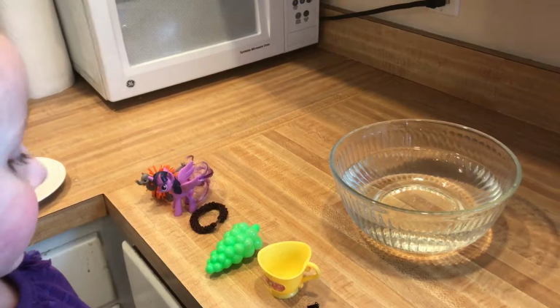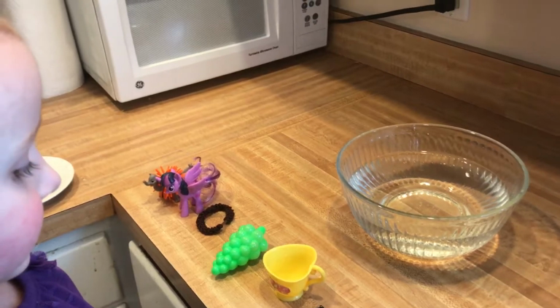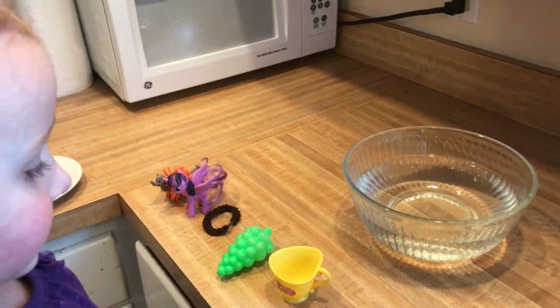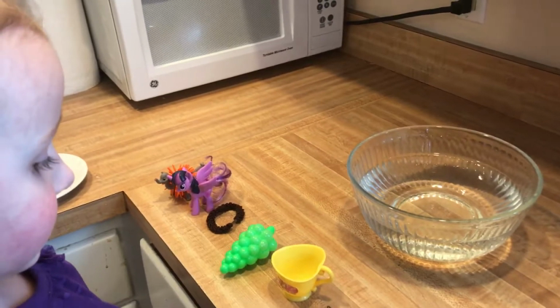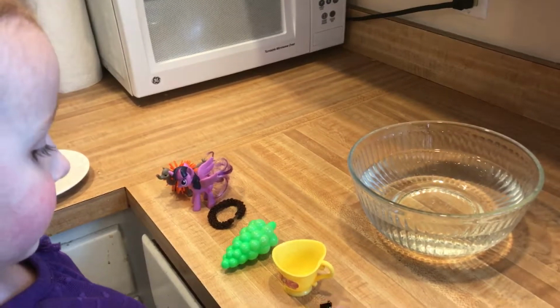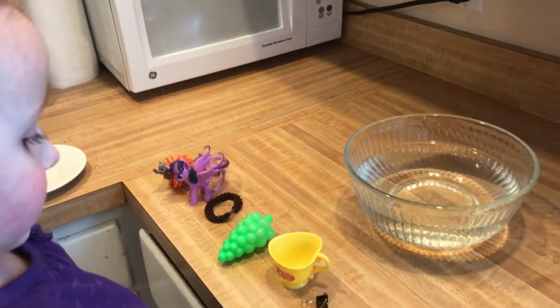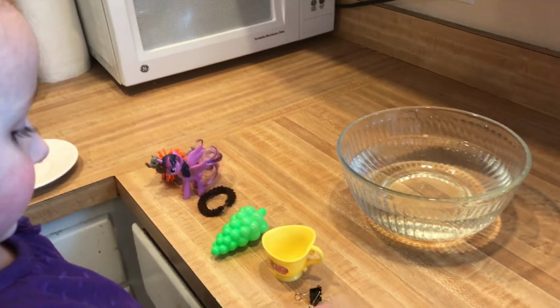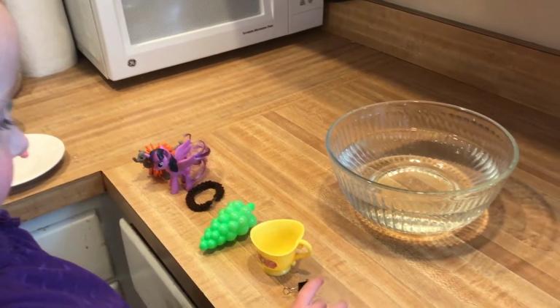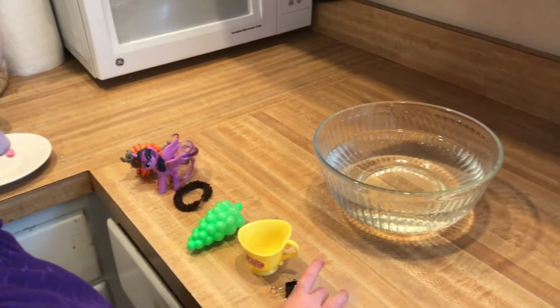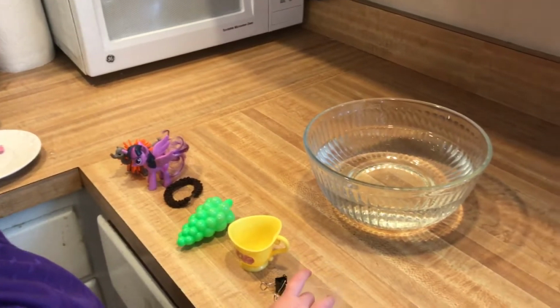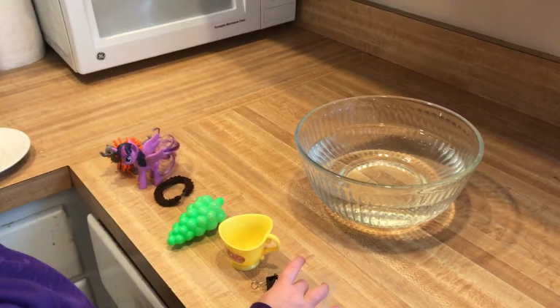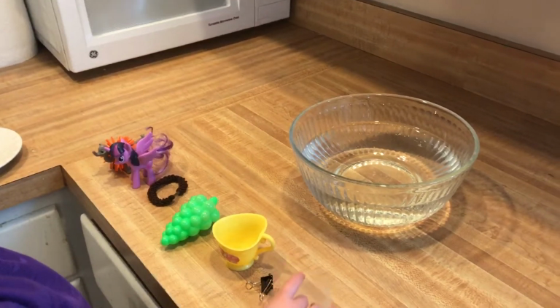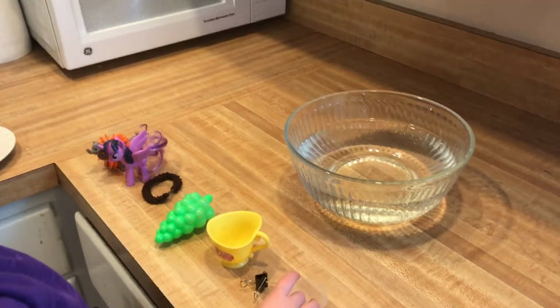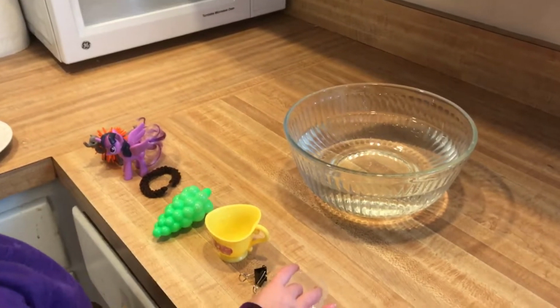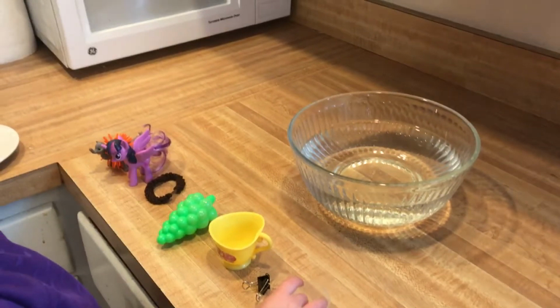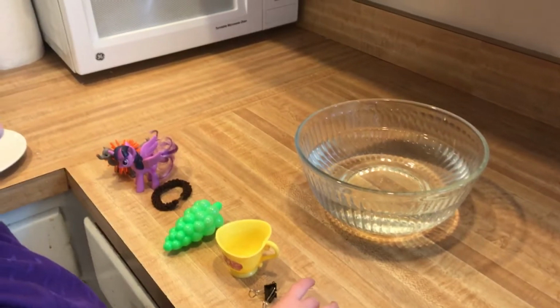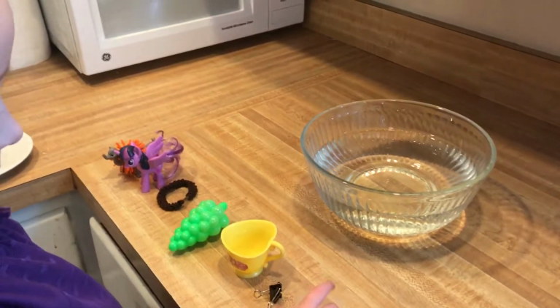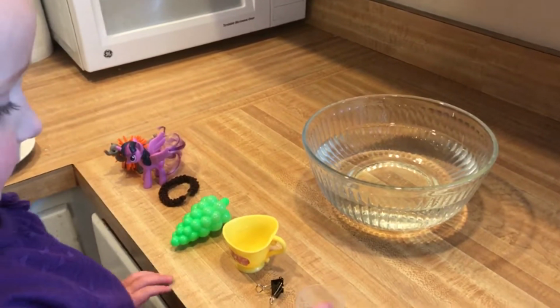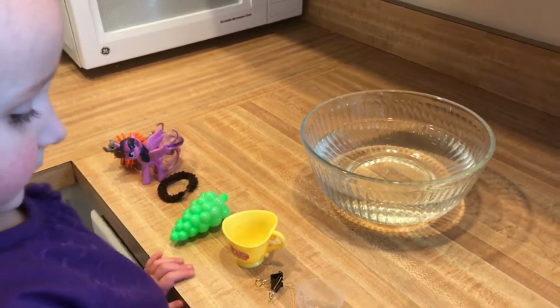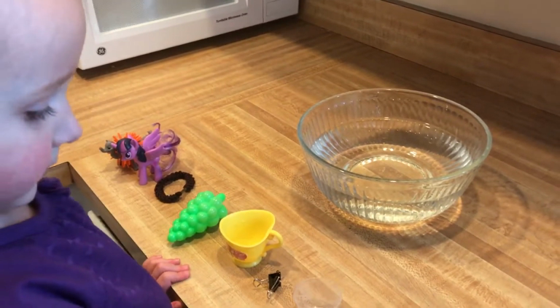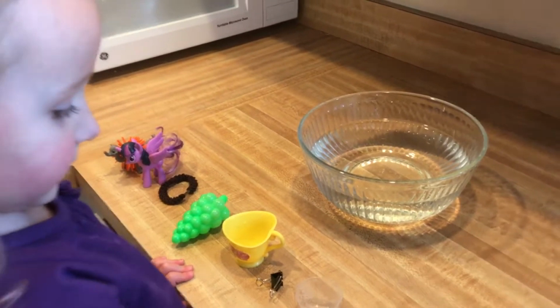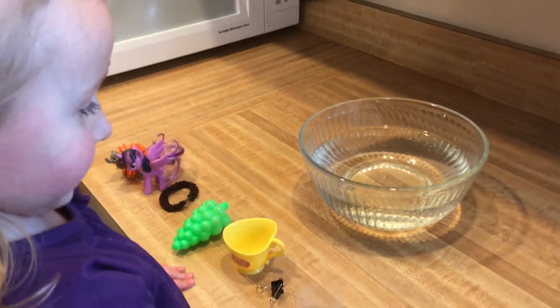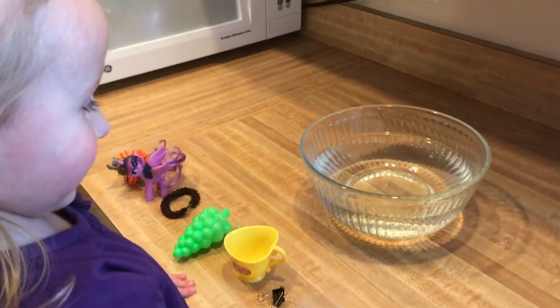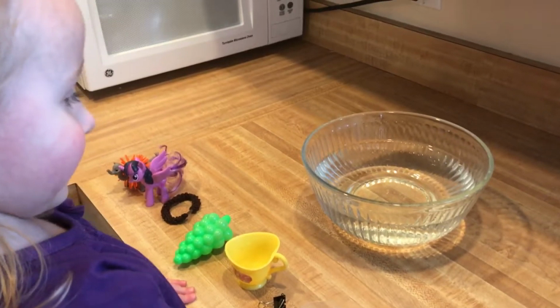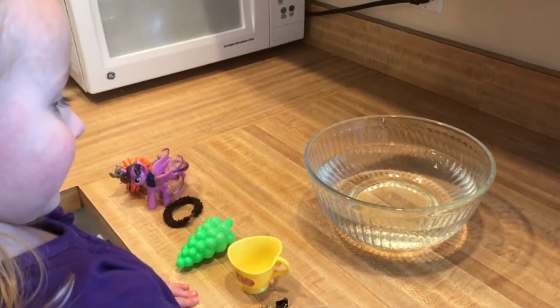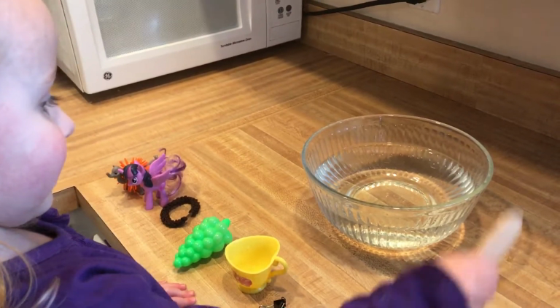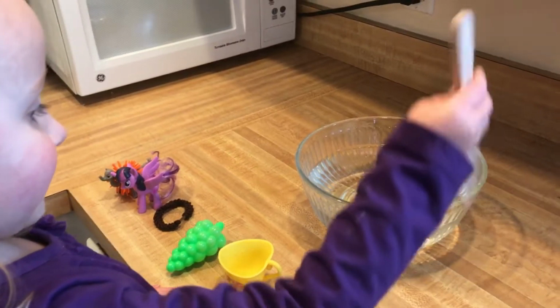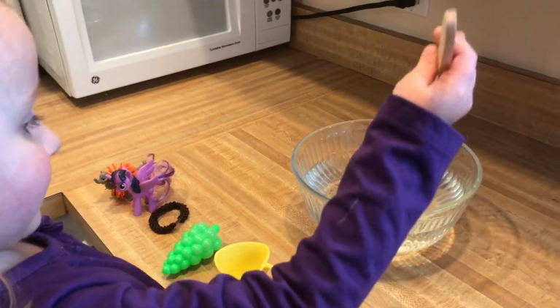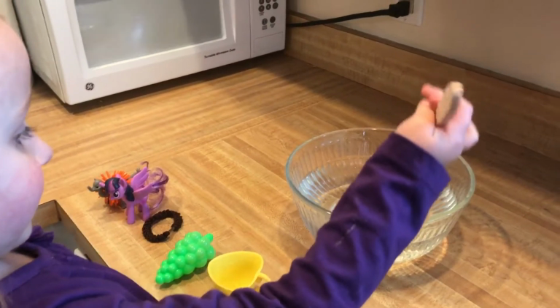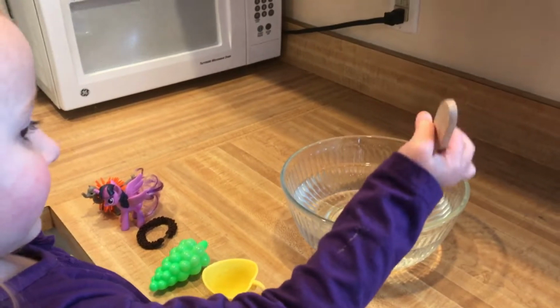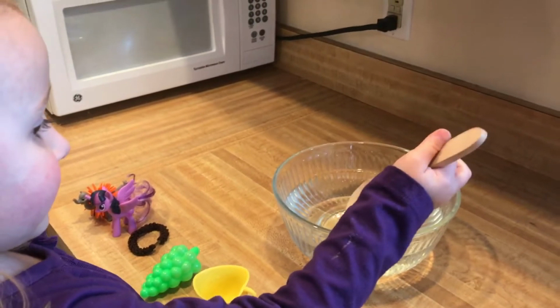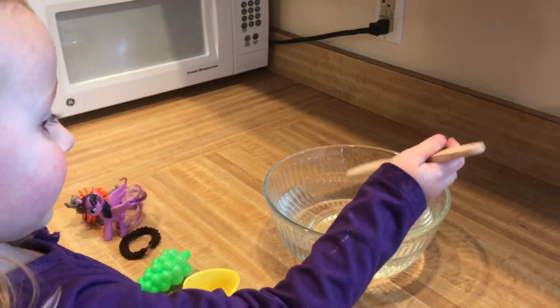Okay, here again with Carla. We're going to do another experiment in buoyancy and density. We're going to see what floats and what doesn't.